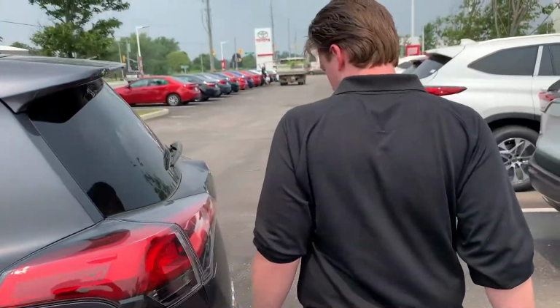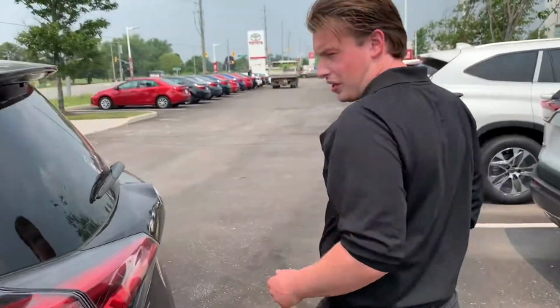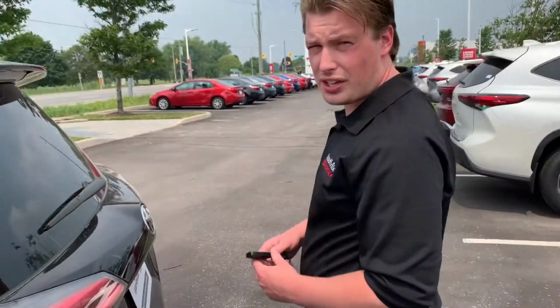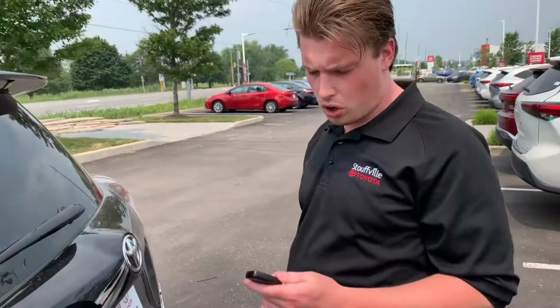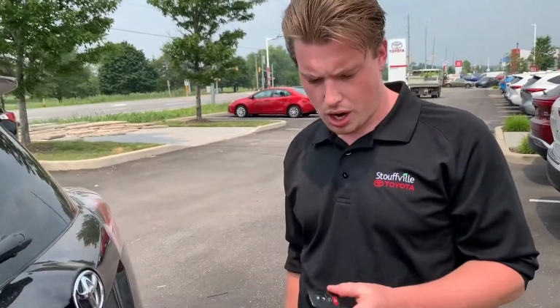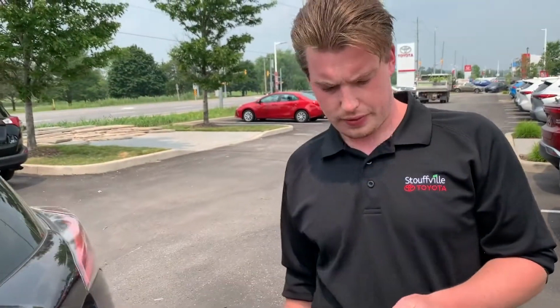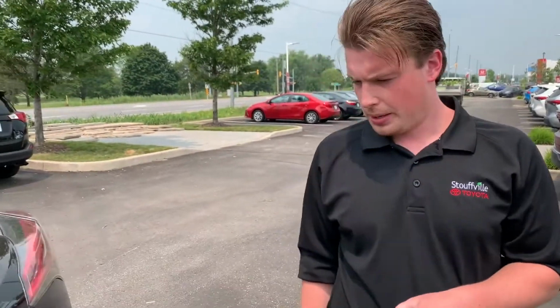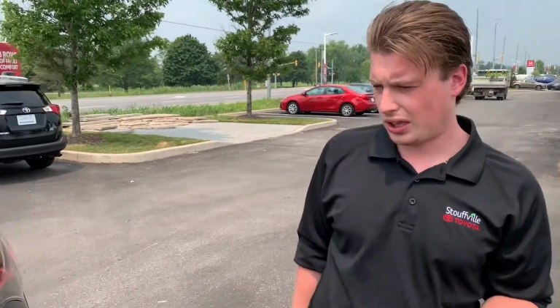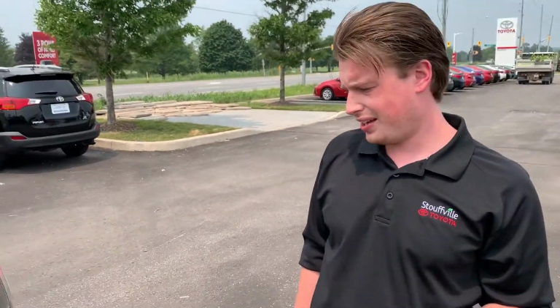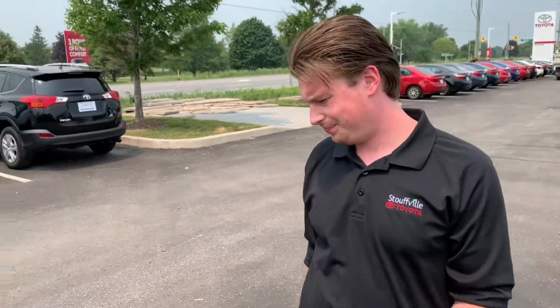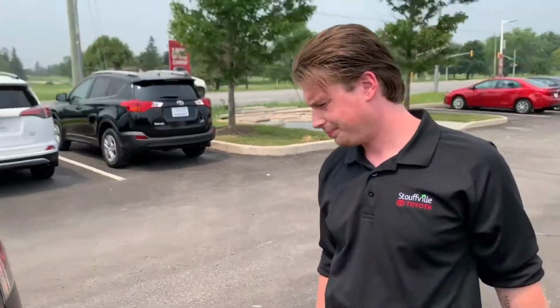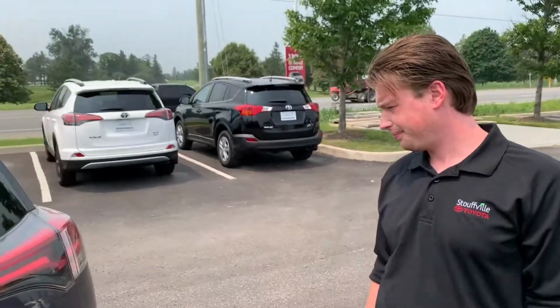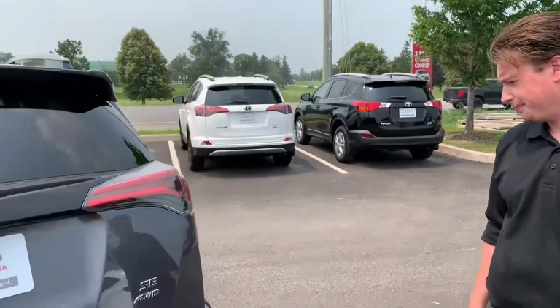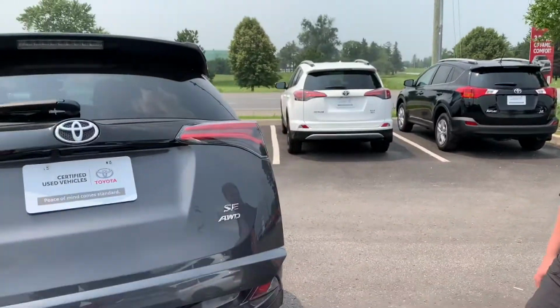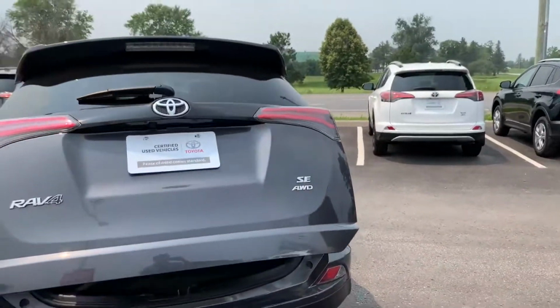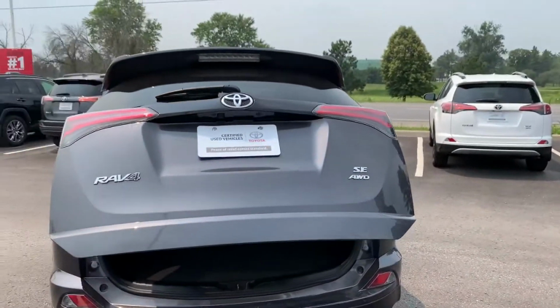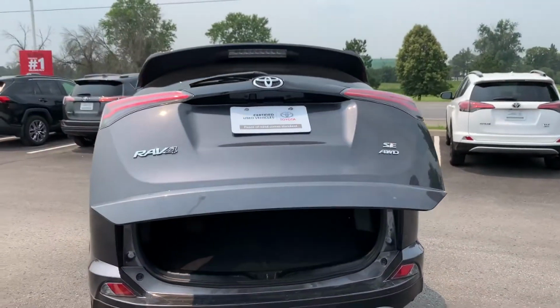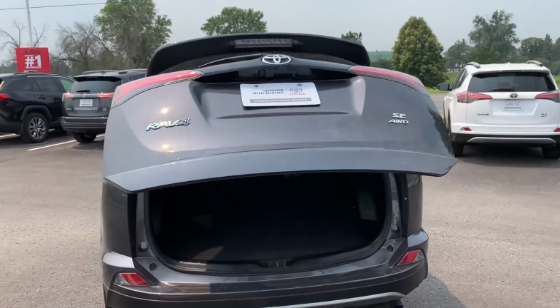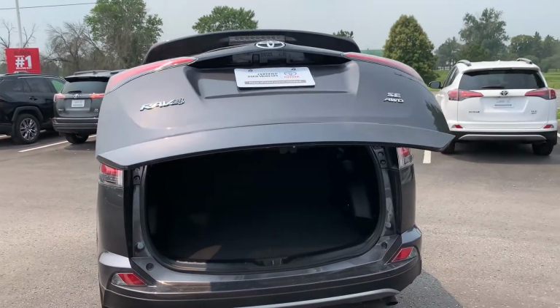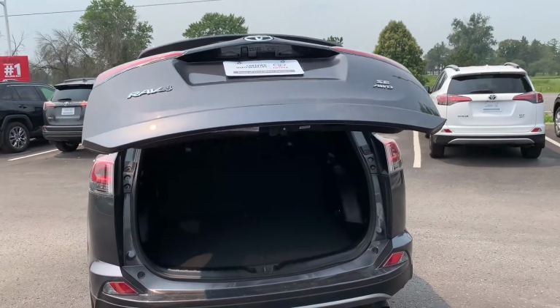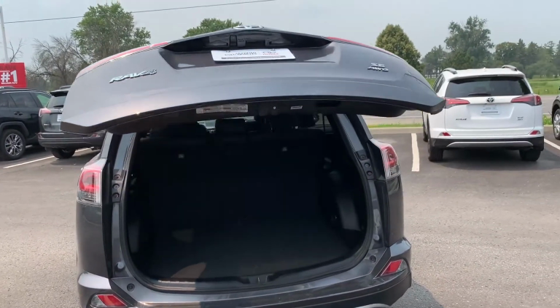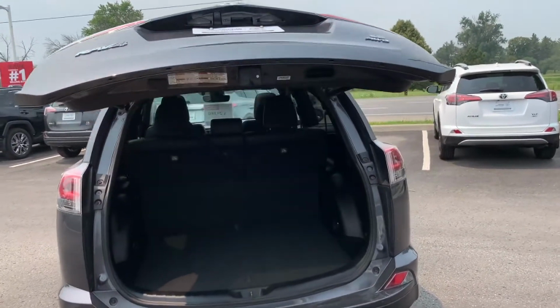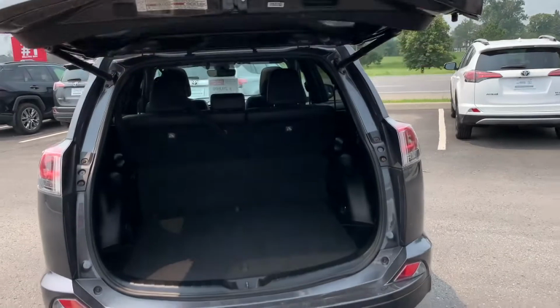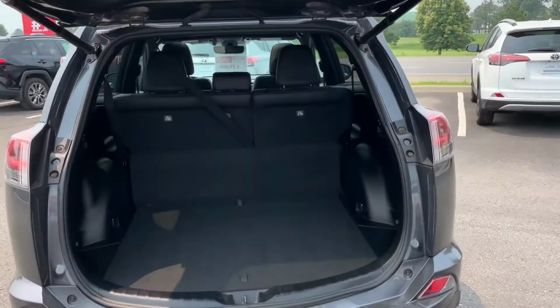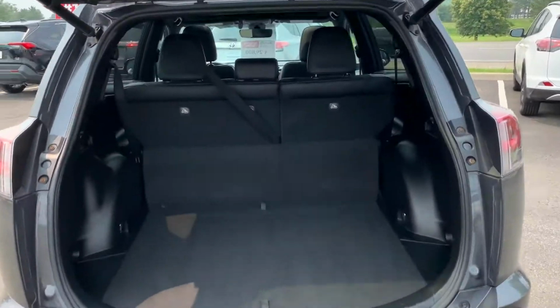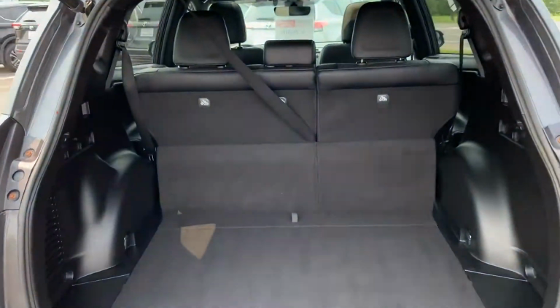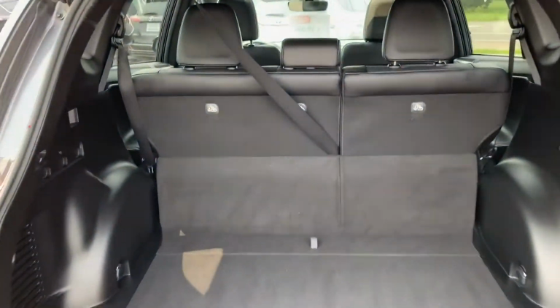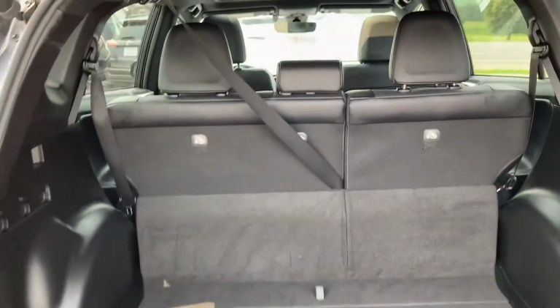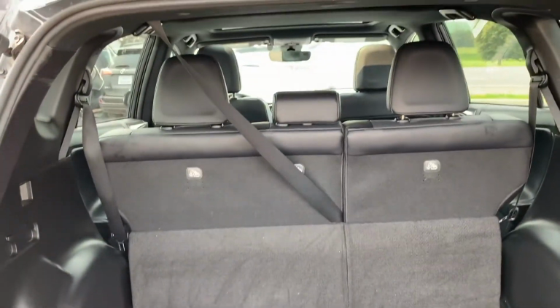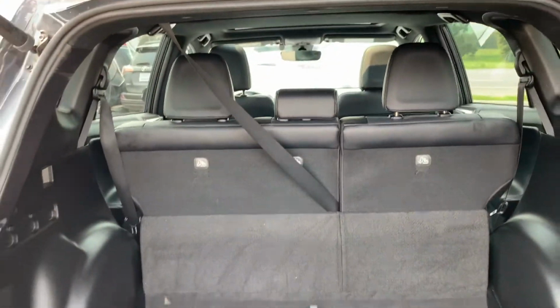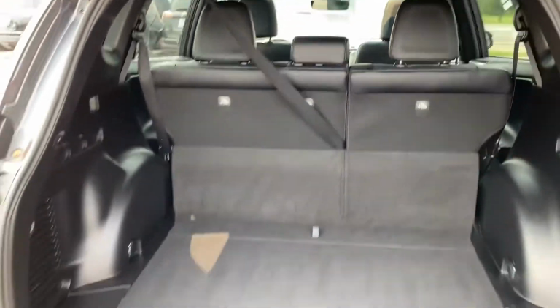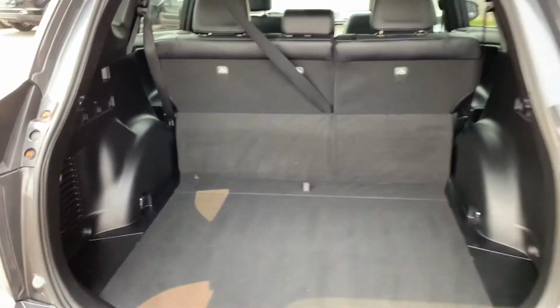This vehicle does have all-wheel drive and a power liftgate. You can tell this one's been really well looked after.